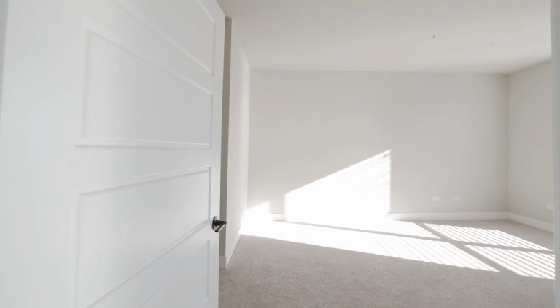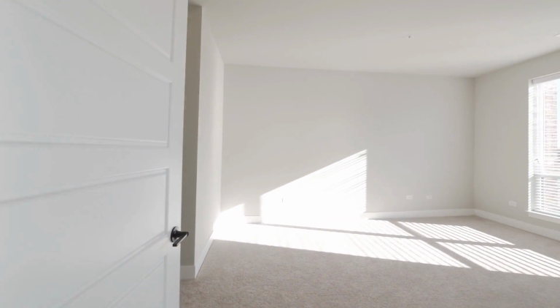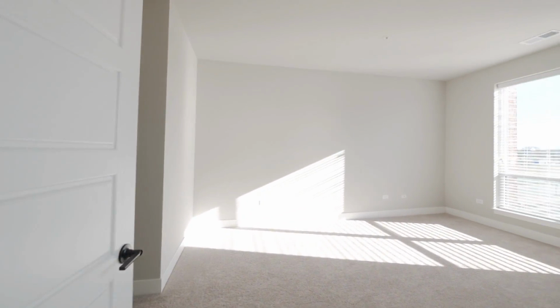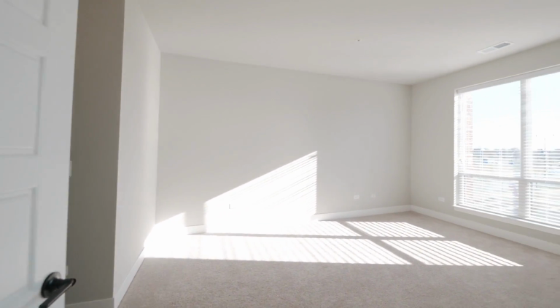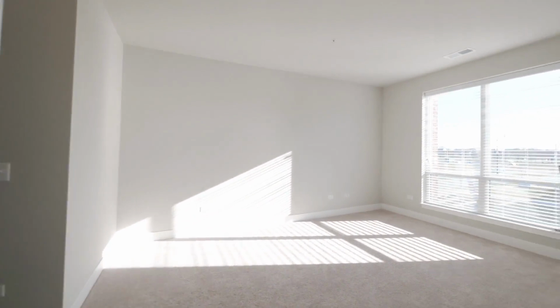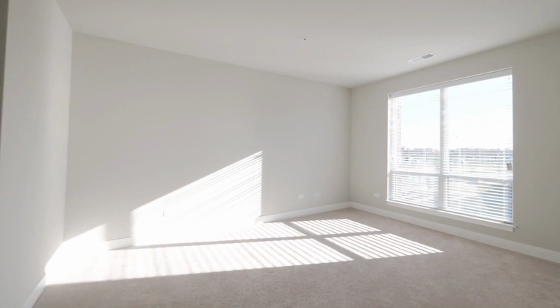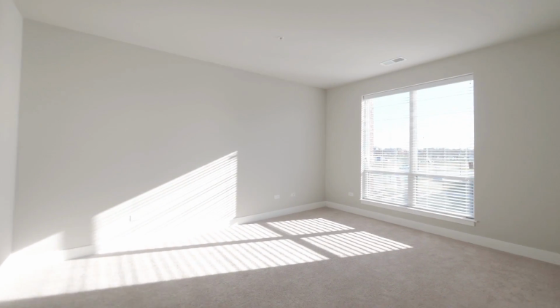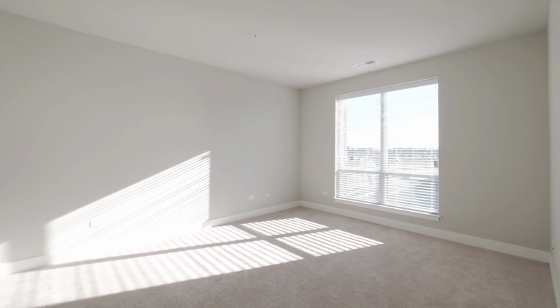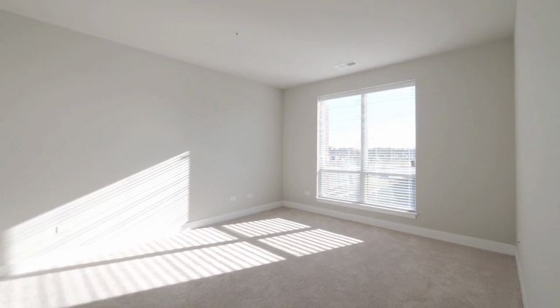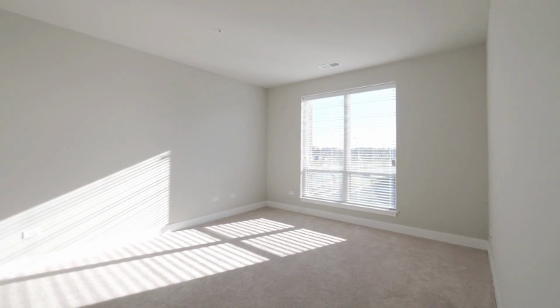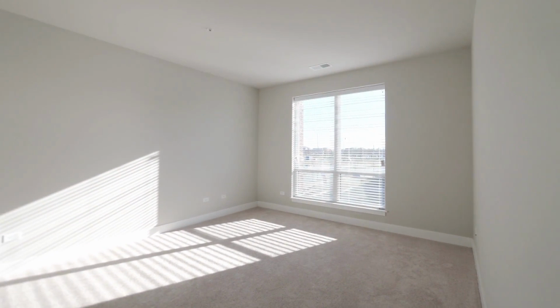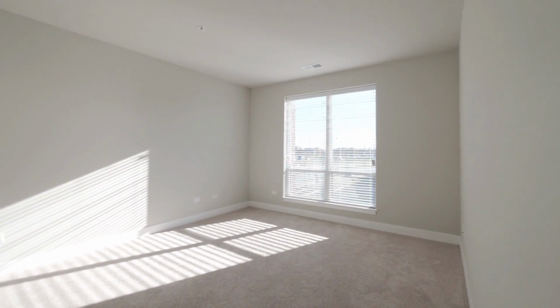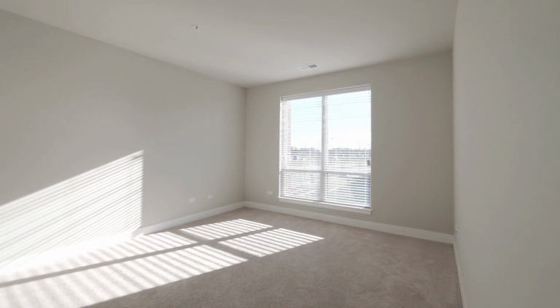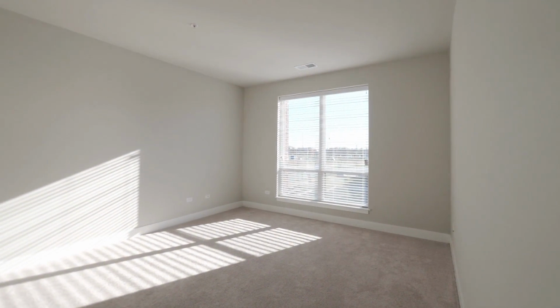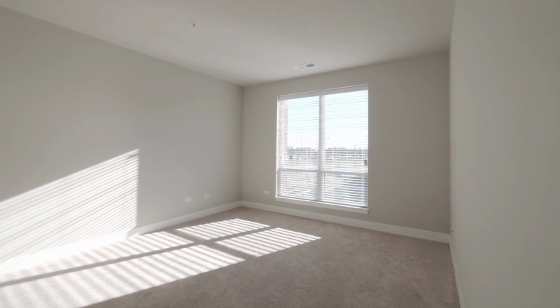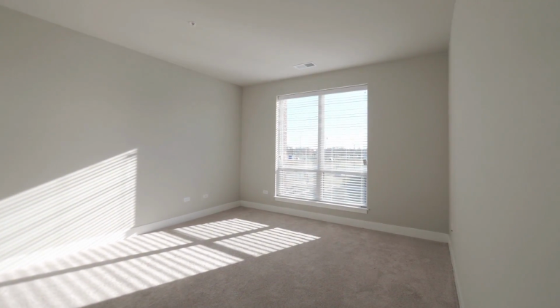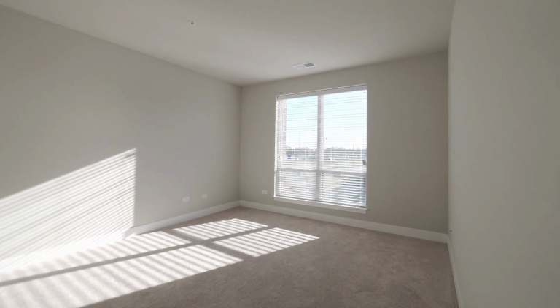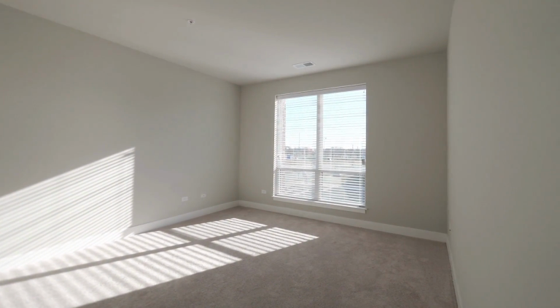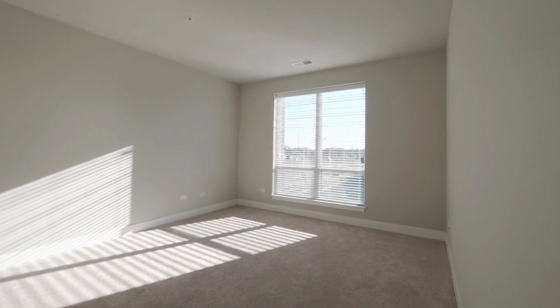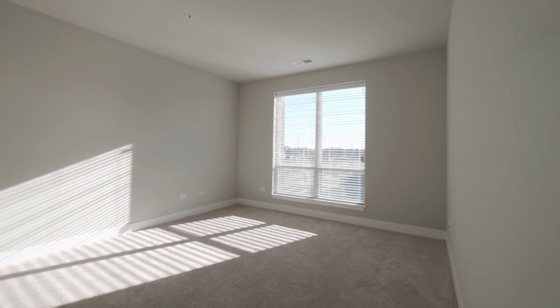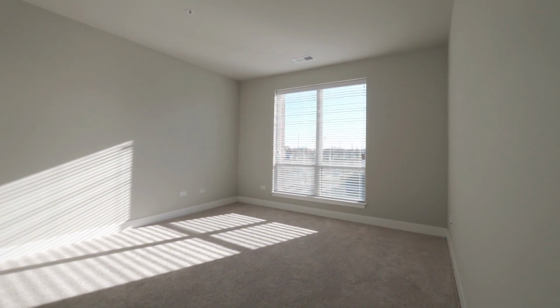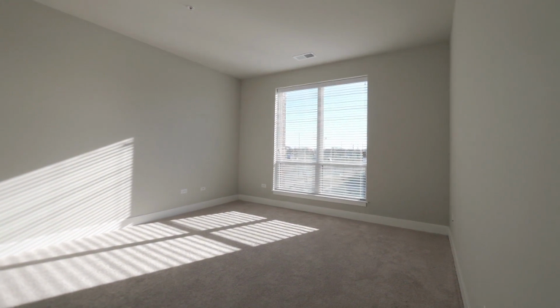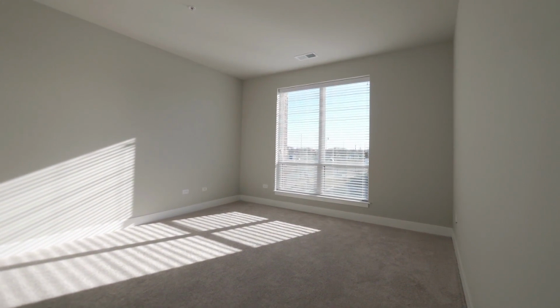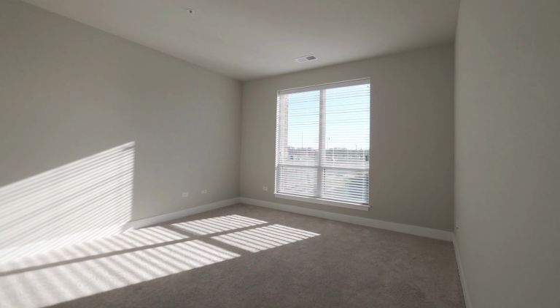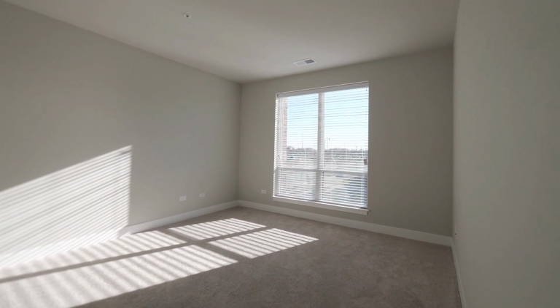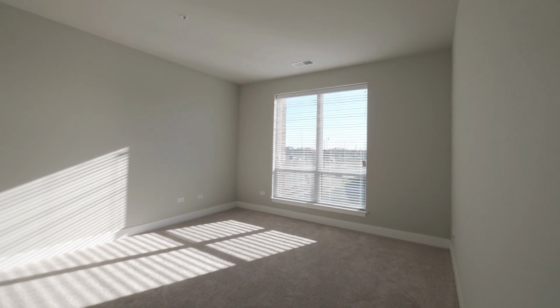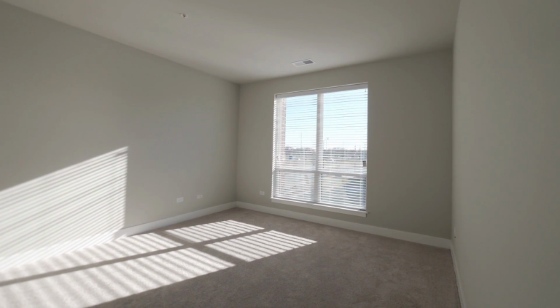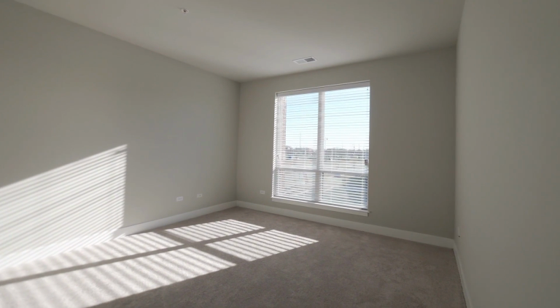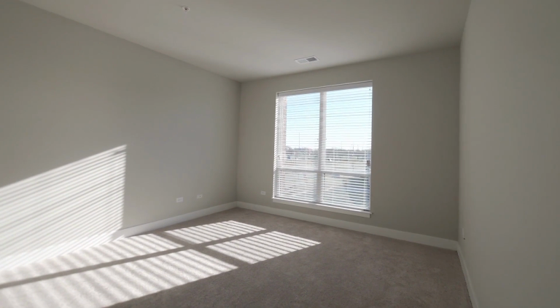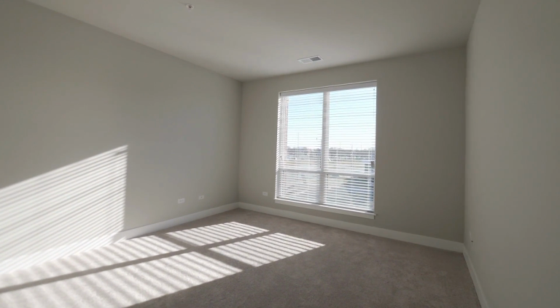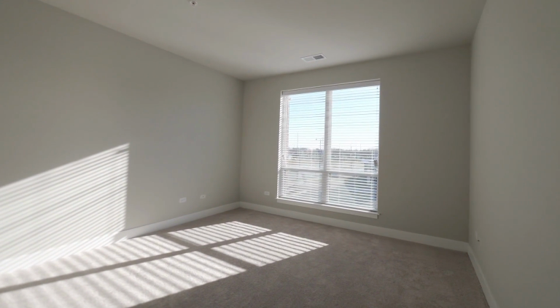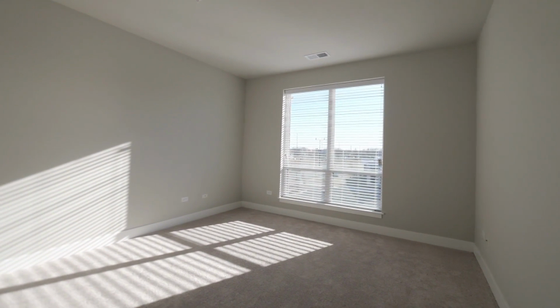Now into the bedroom. It is 16 by 13 feet — very large, and will fit any size bed you have.